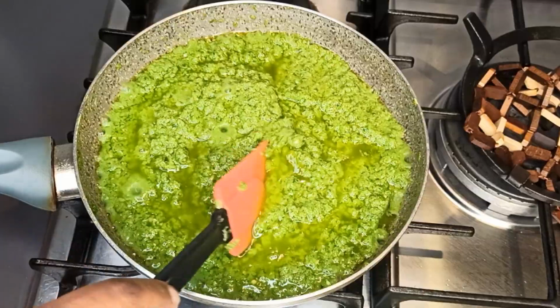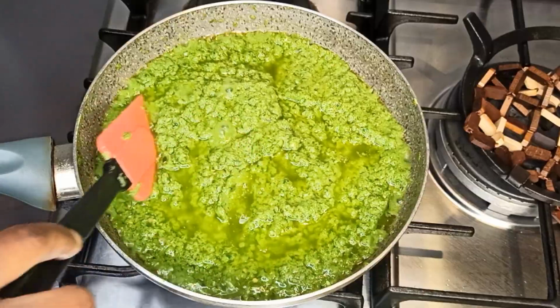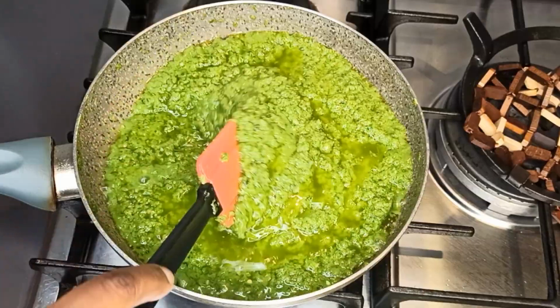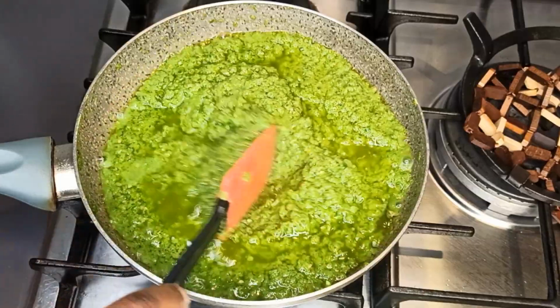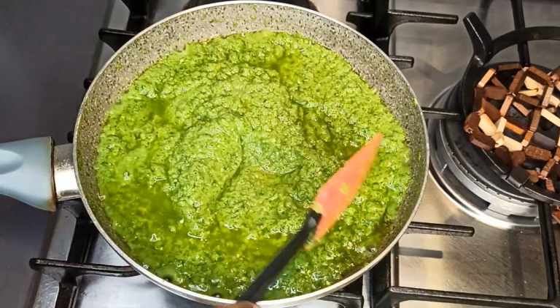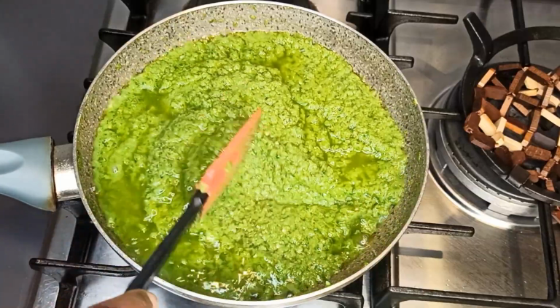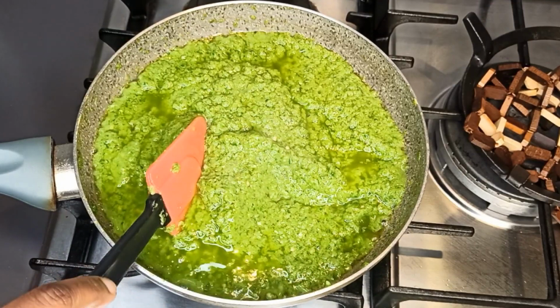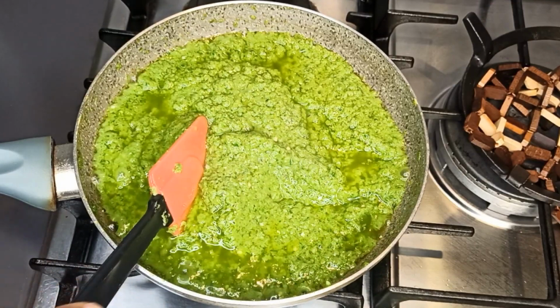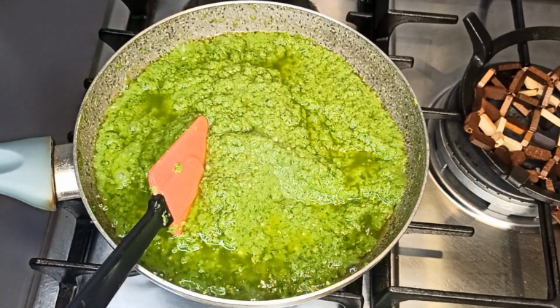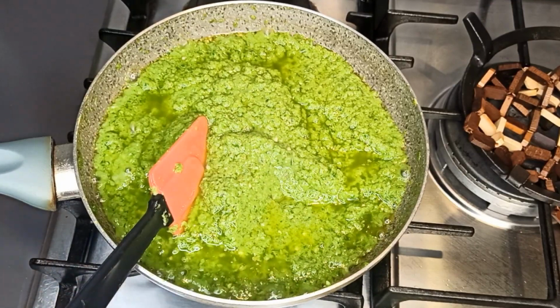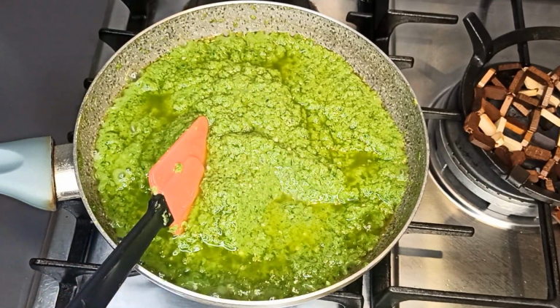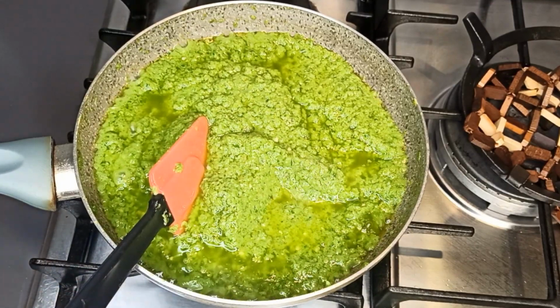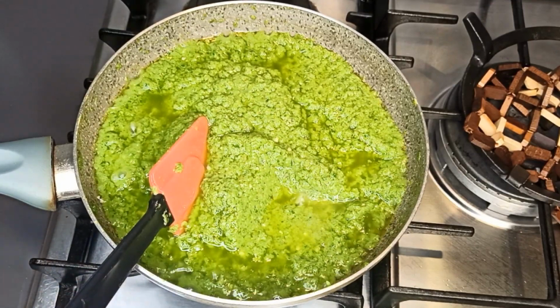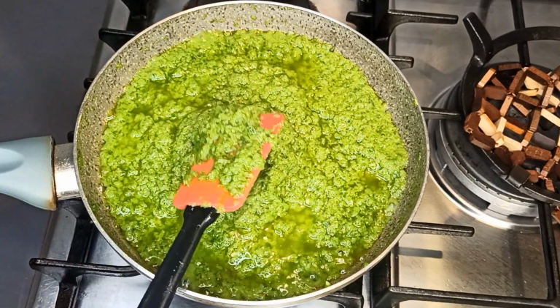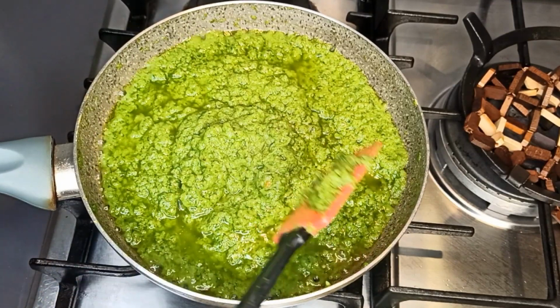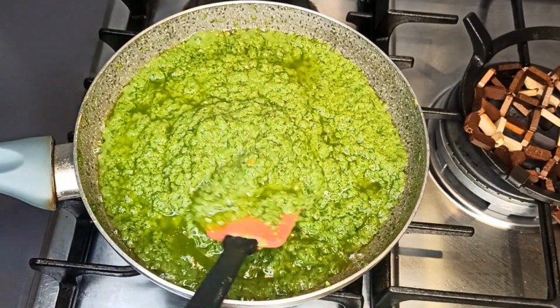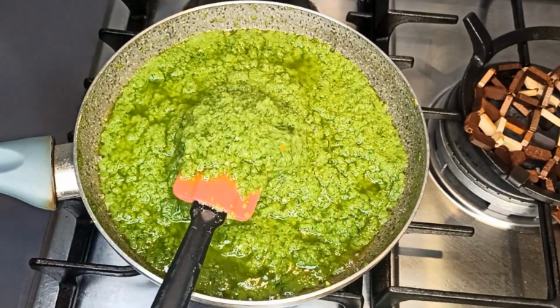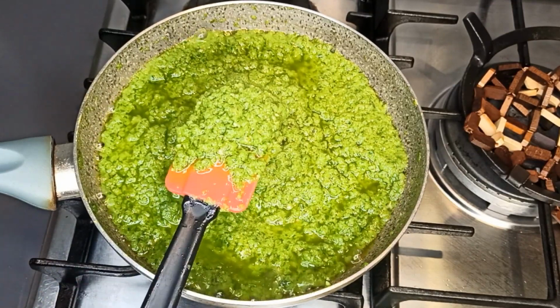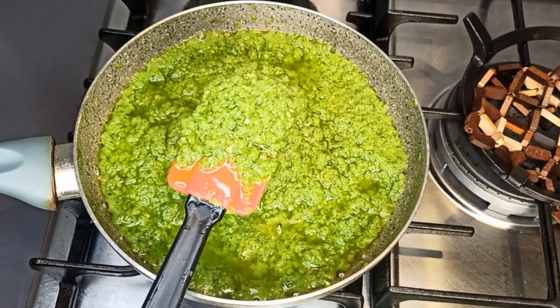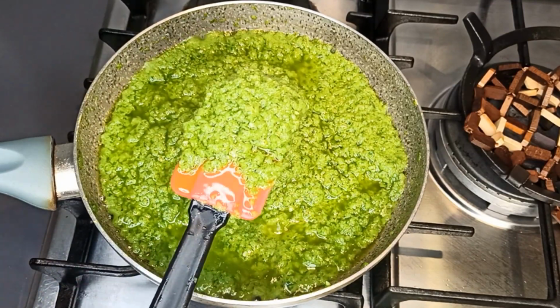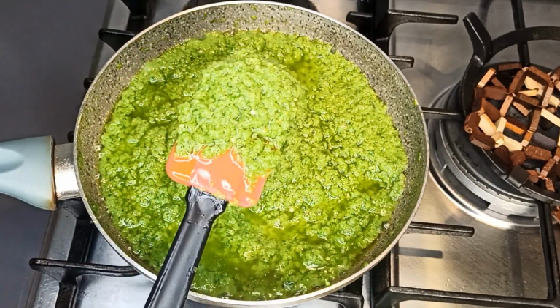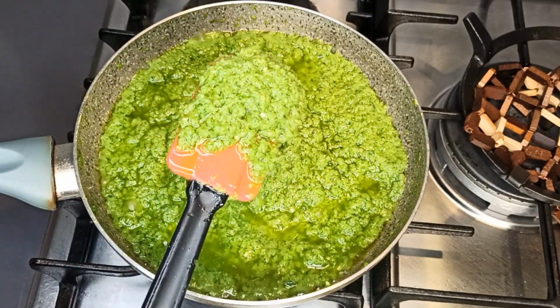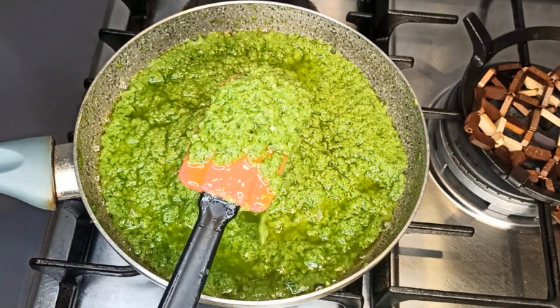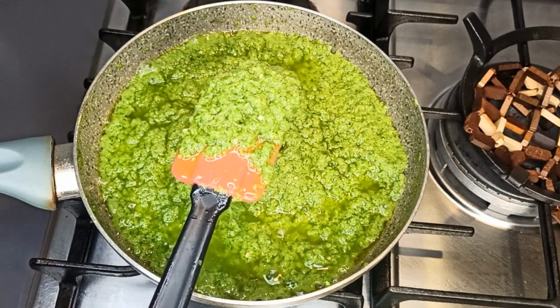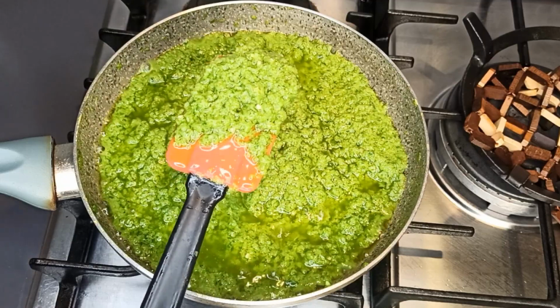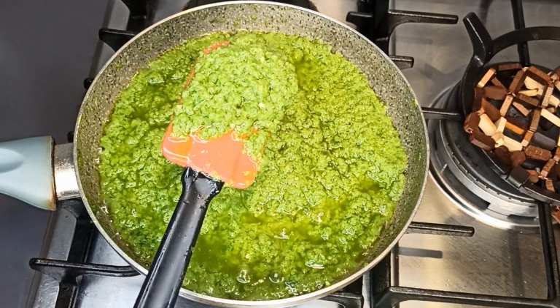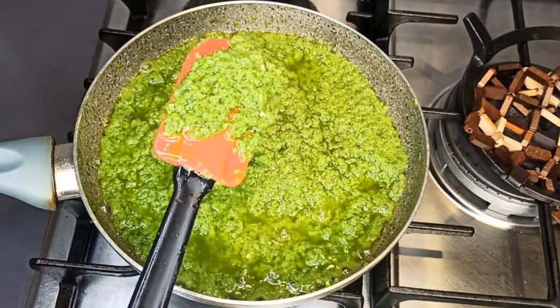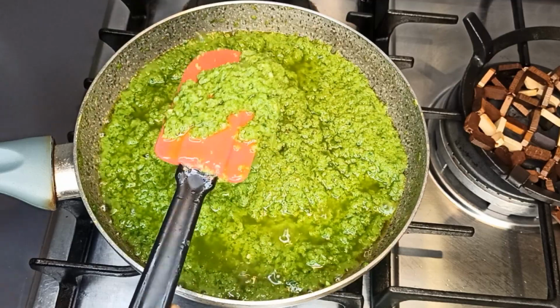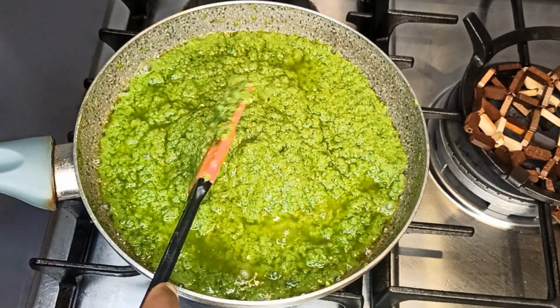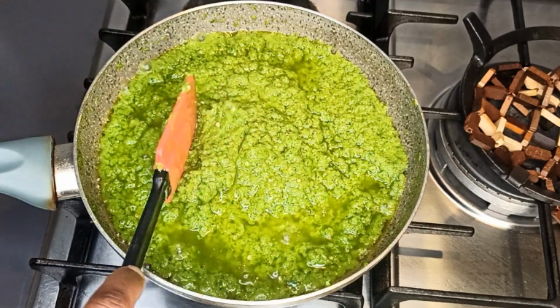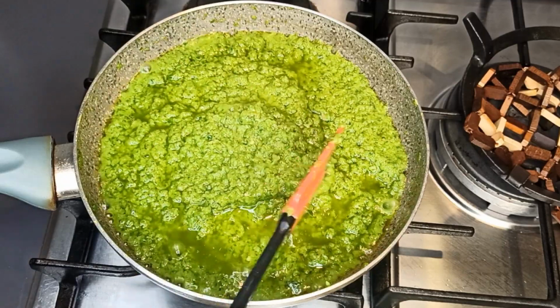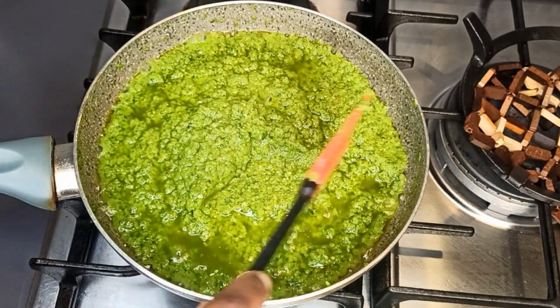When blending the veggies, don't blend it too smooth. As you can see, mine is not really smooth here and it's perfect.